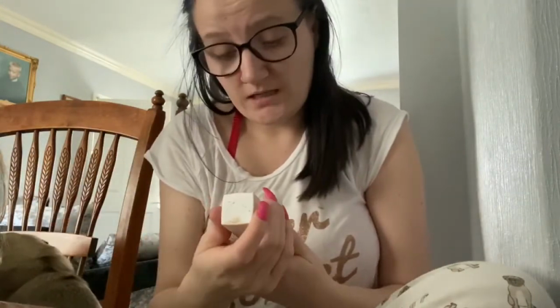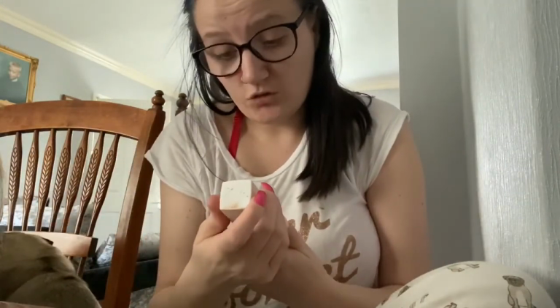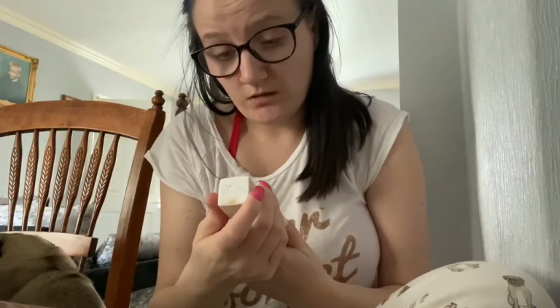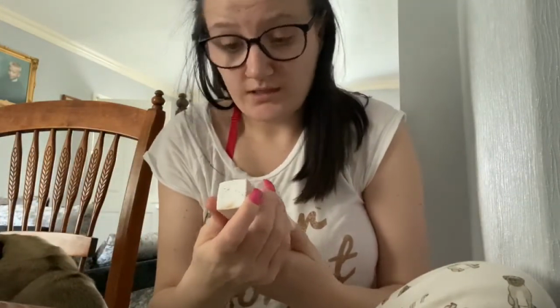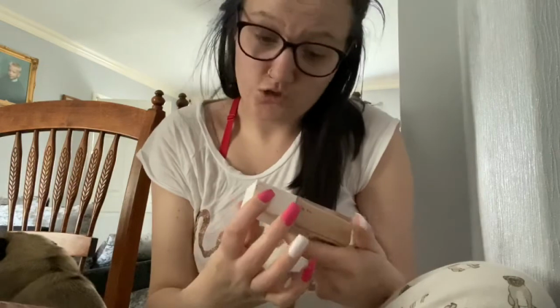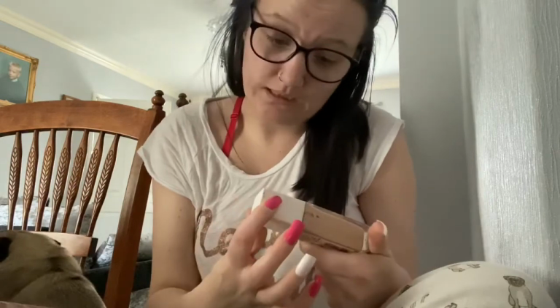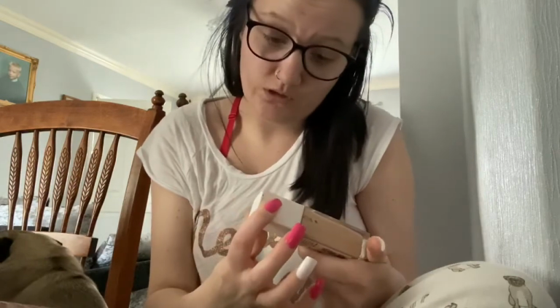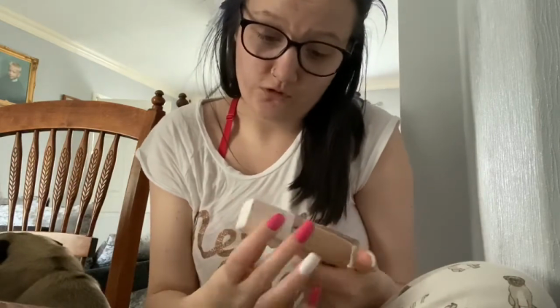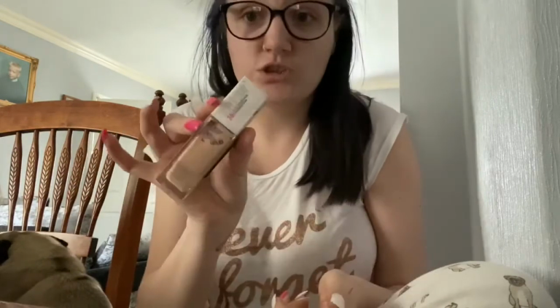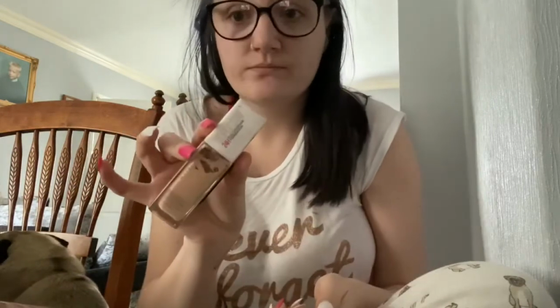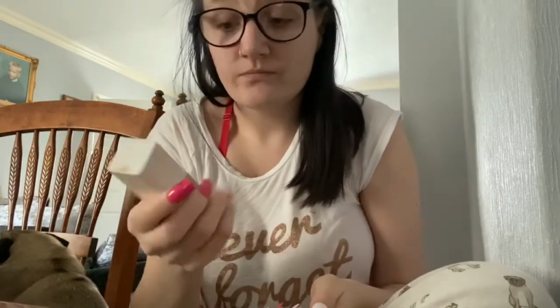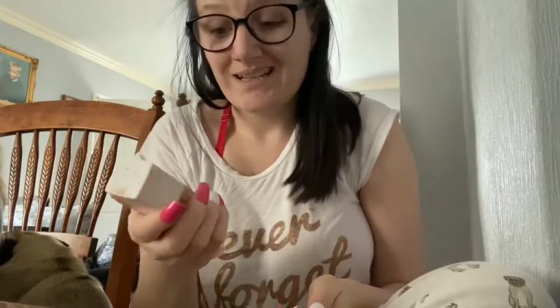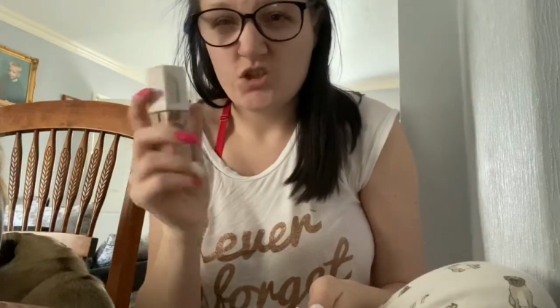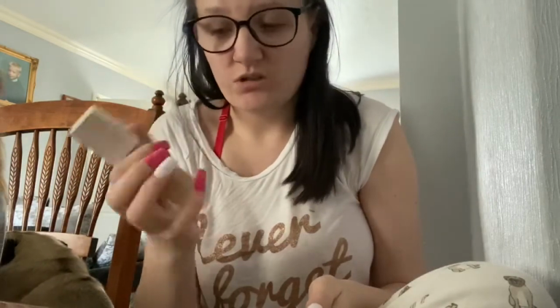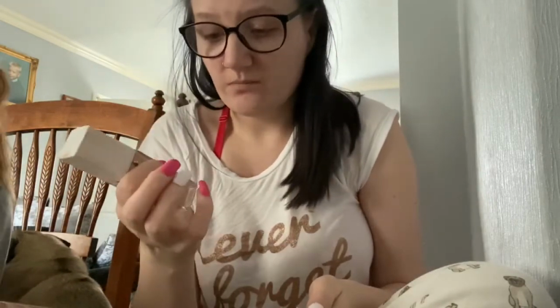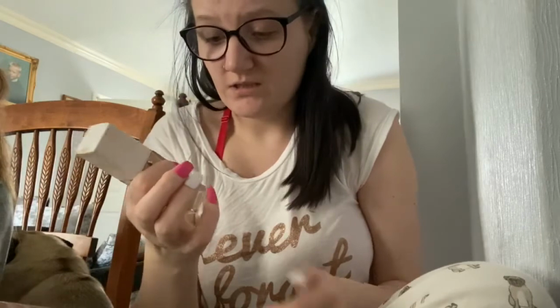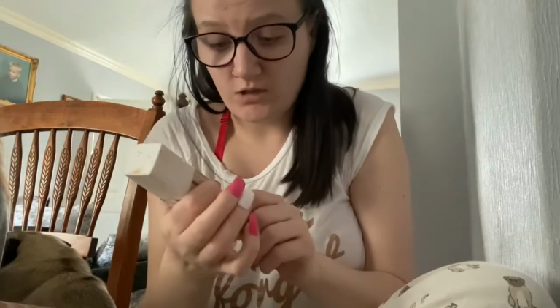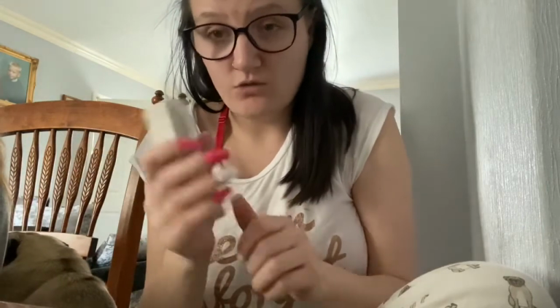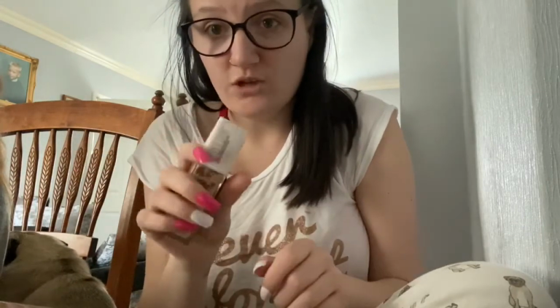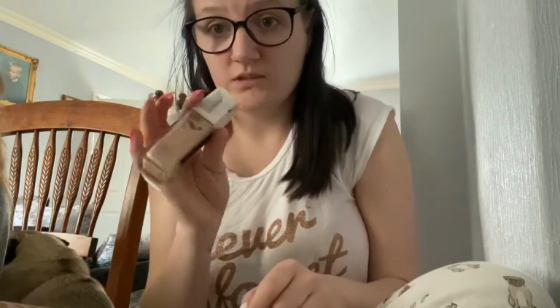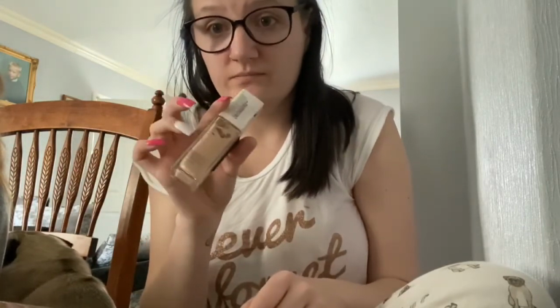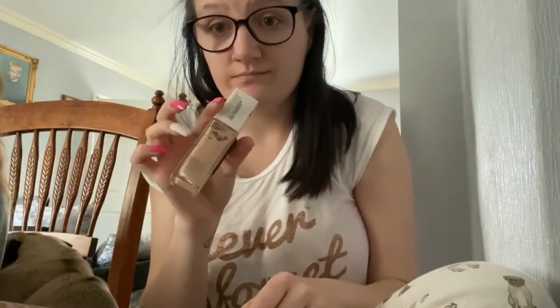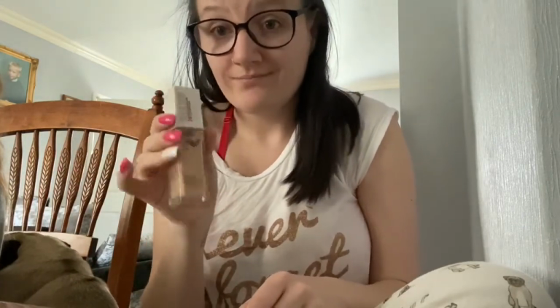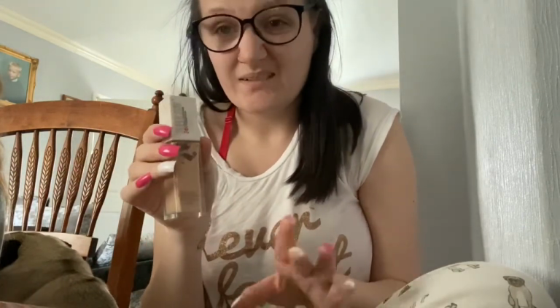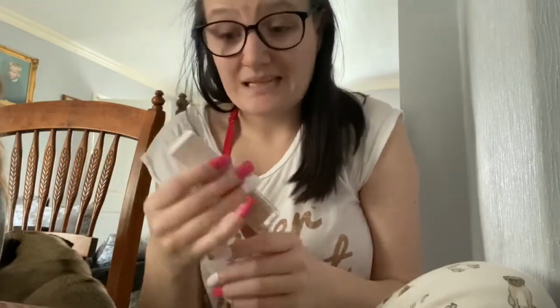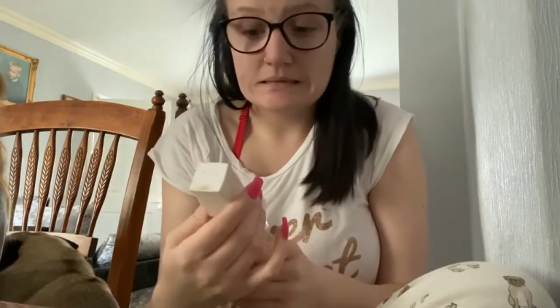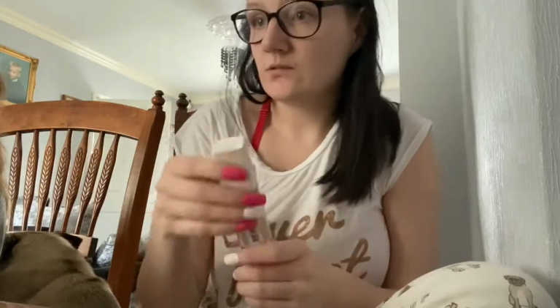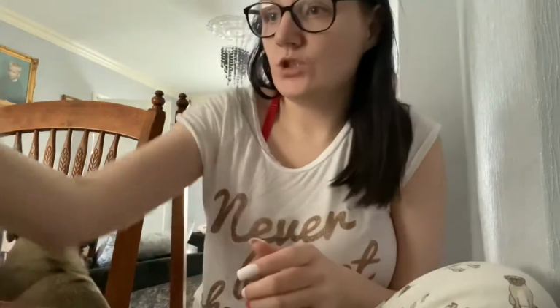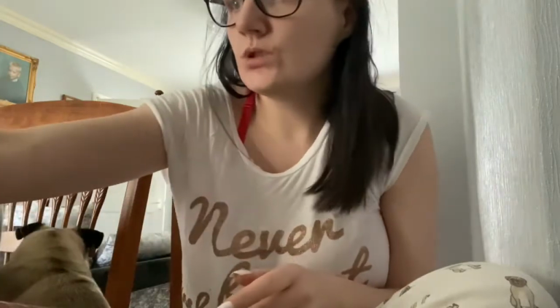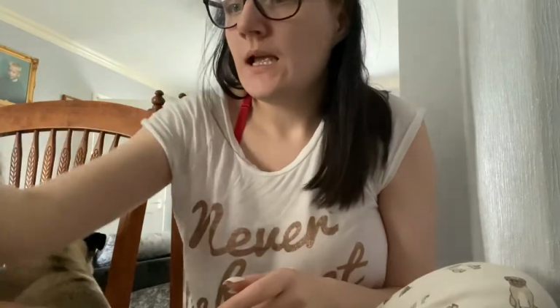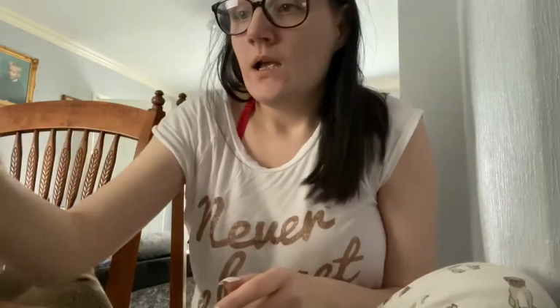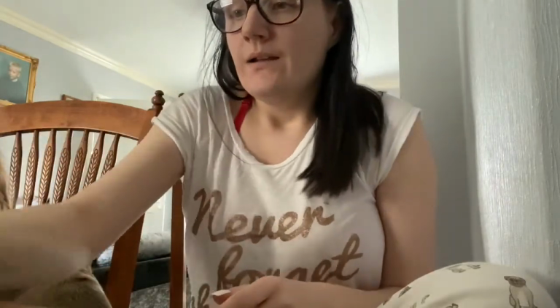I'm currently loving the Superstay 24-hour full coverage foundation. I got this from Superdrug and this is in the colour Nude Beige, with a little bit of tan as well.